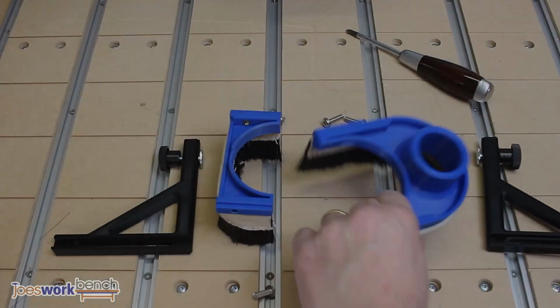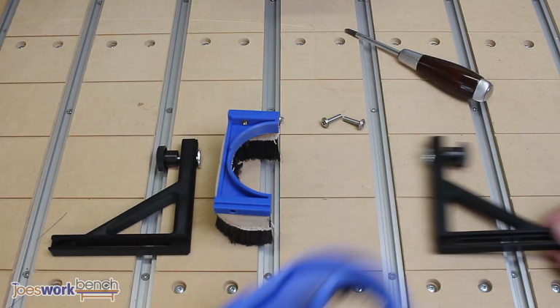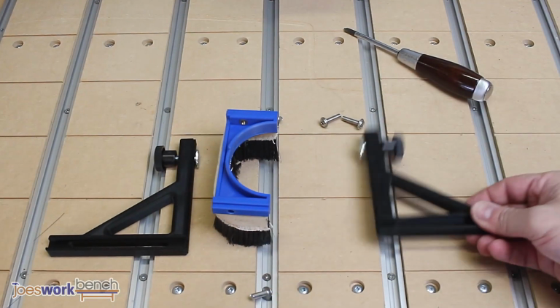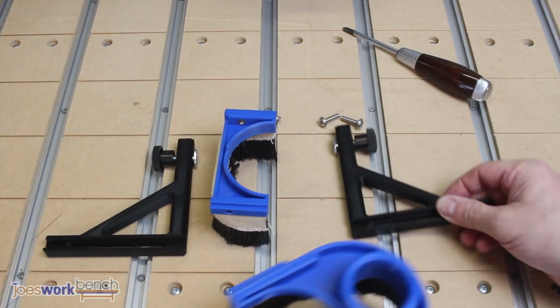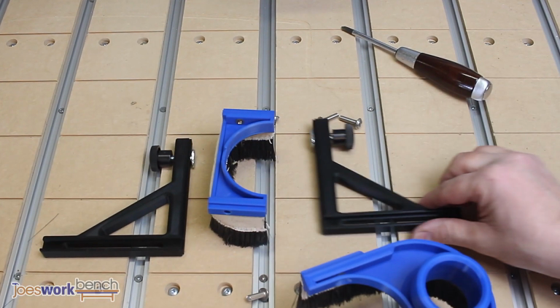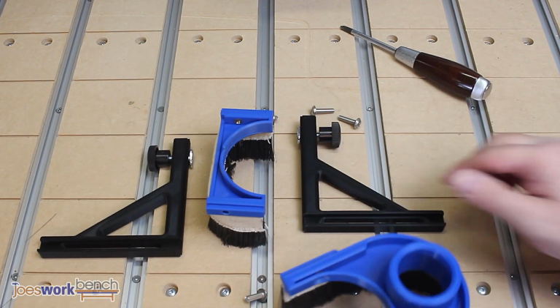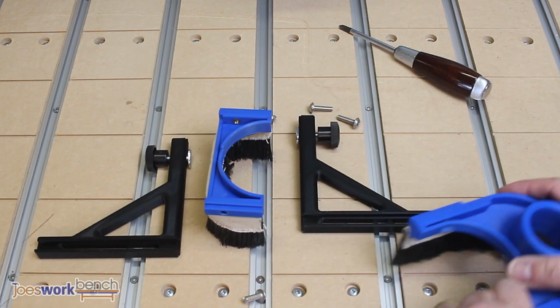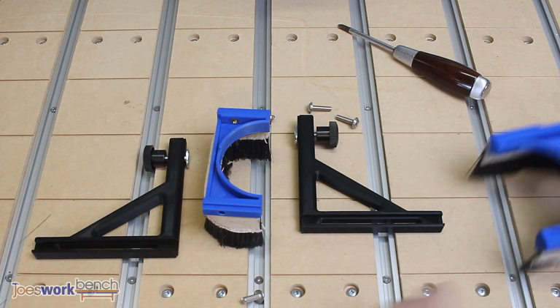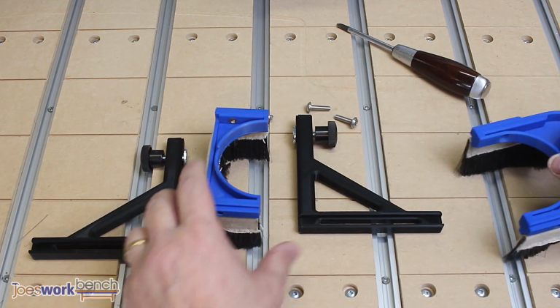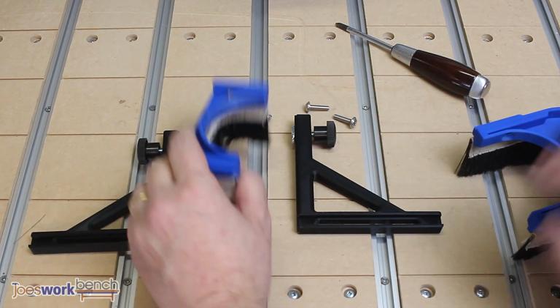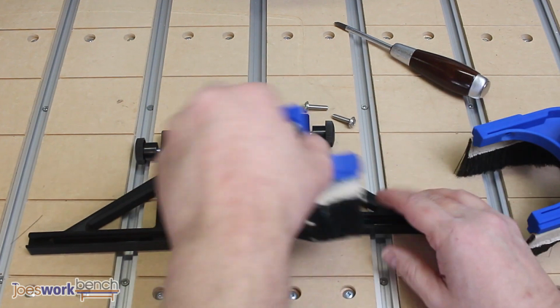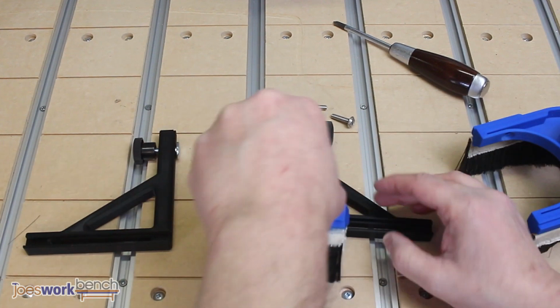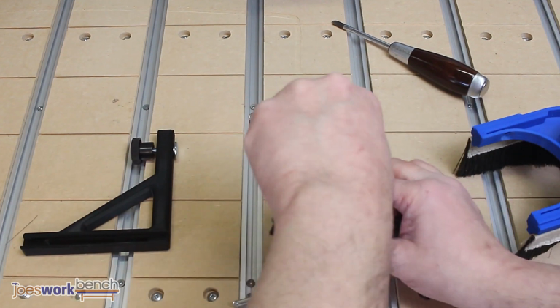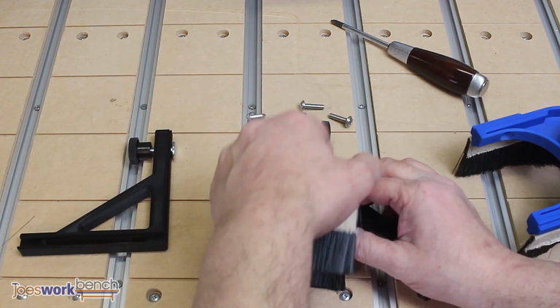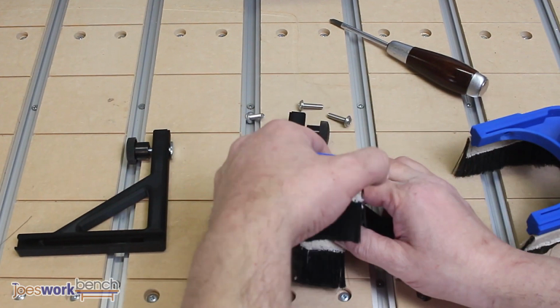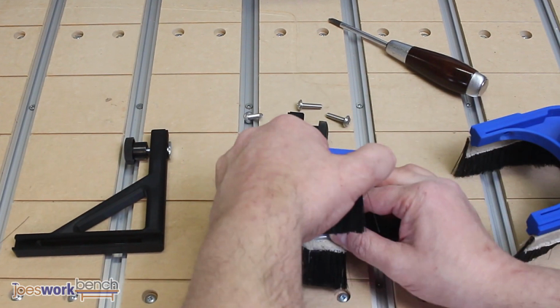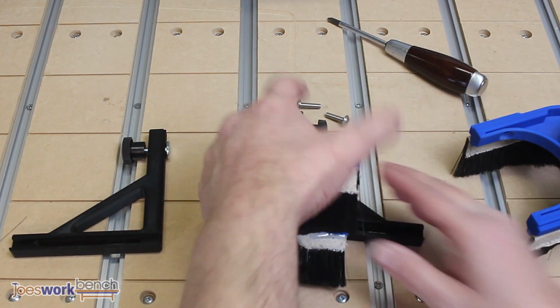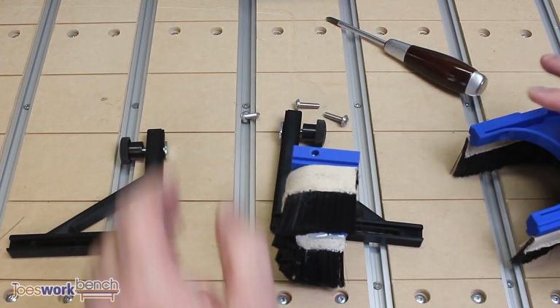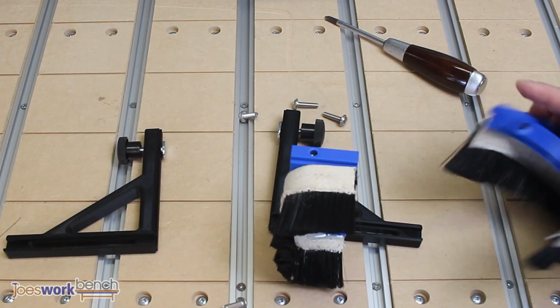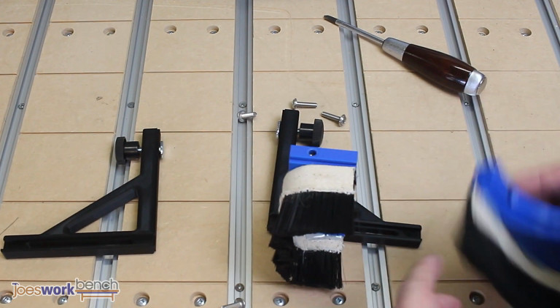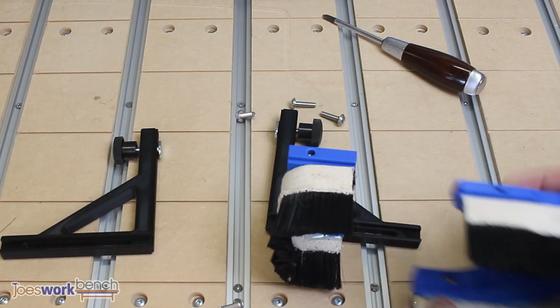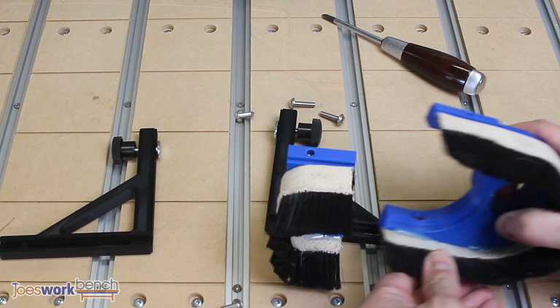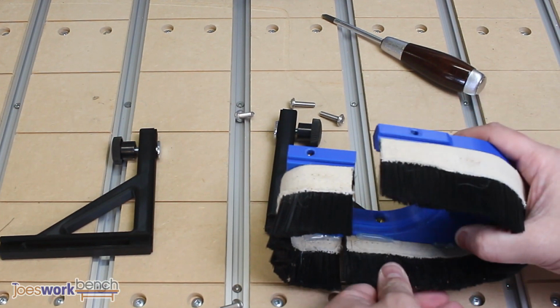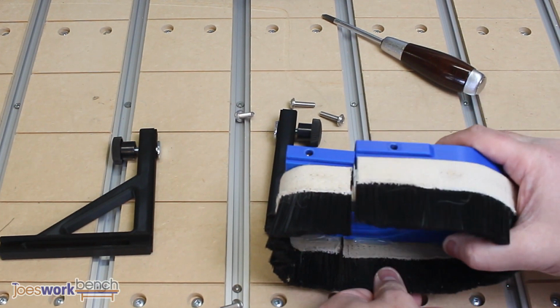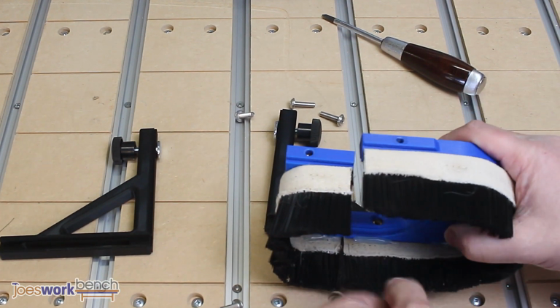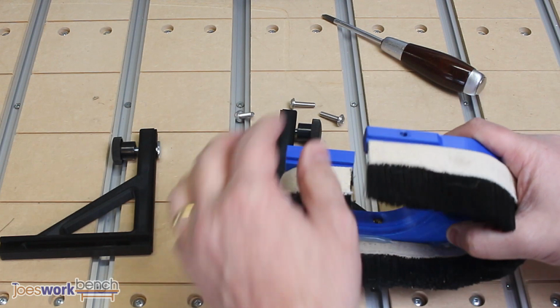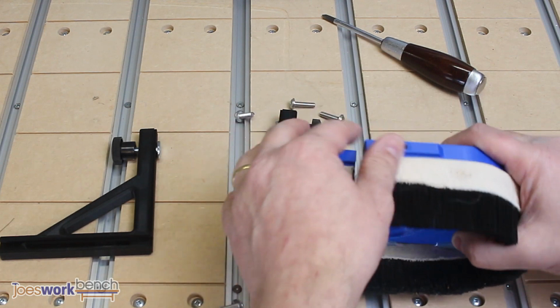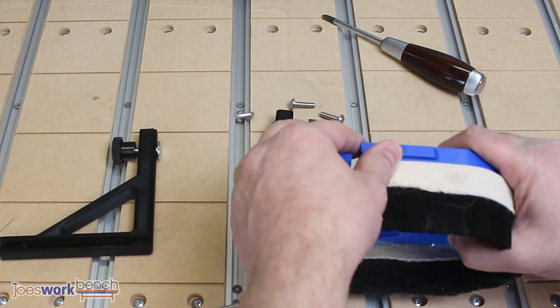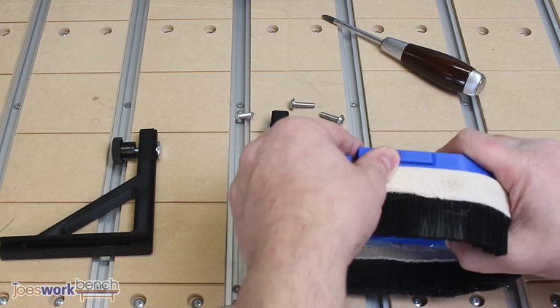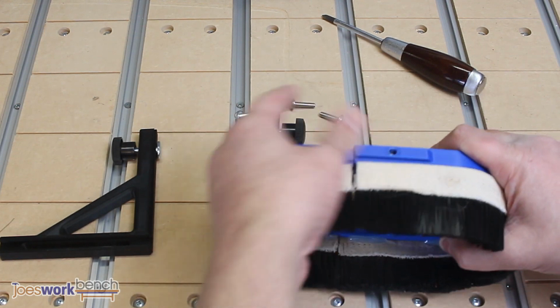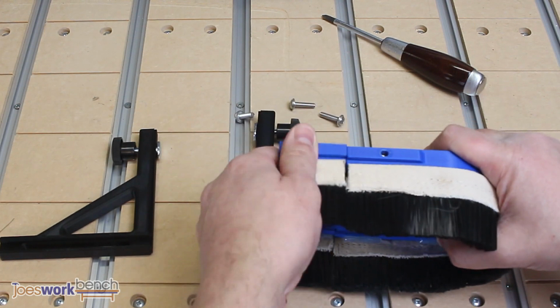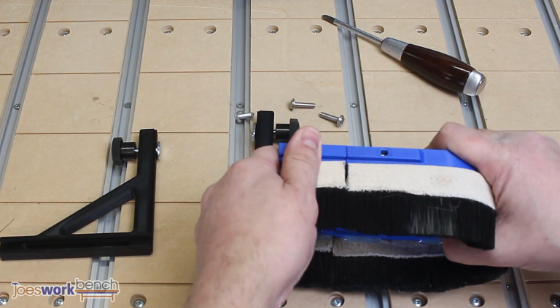Now it's time to assemble the main dust boot. Clip the front and rear boots into the grooves on the main brackets and screw them in place. Do this for both sides.